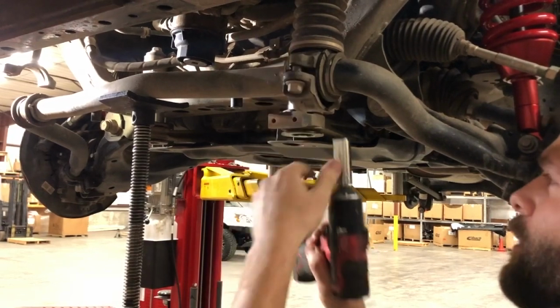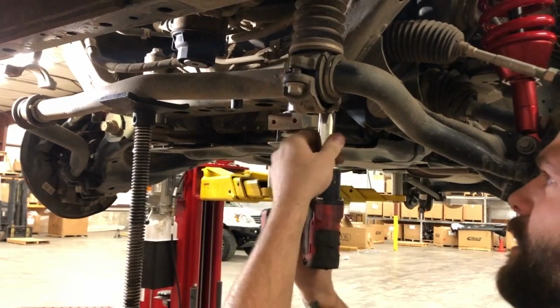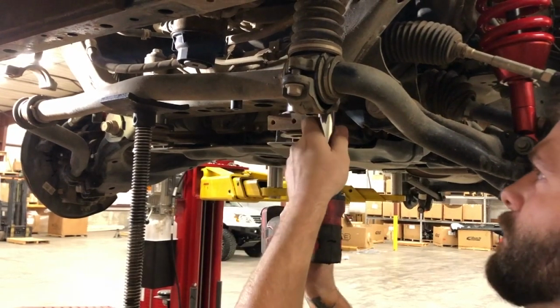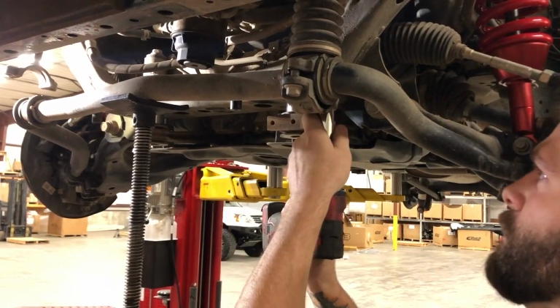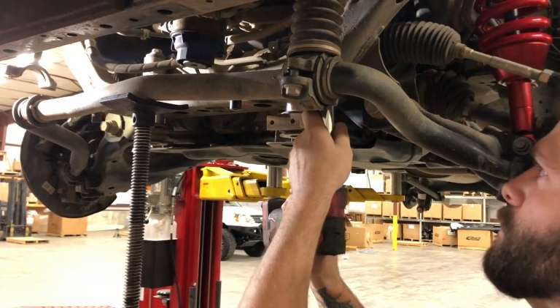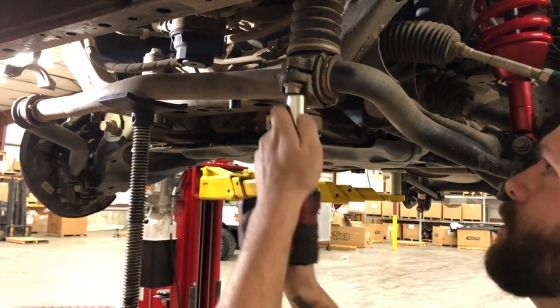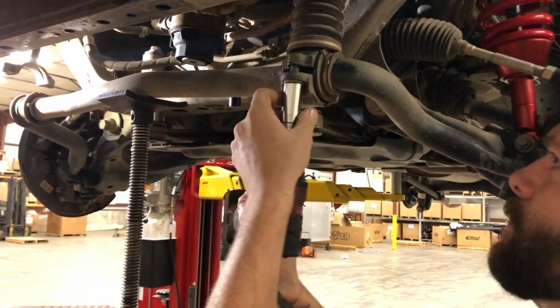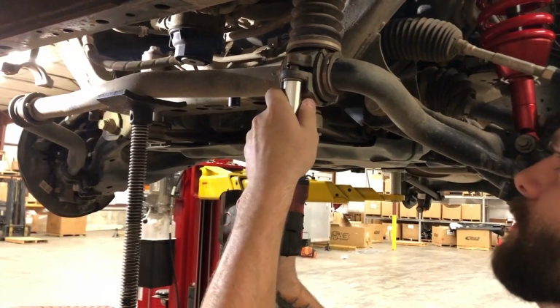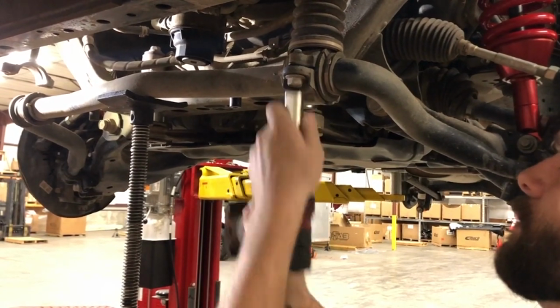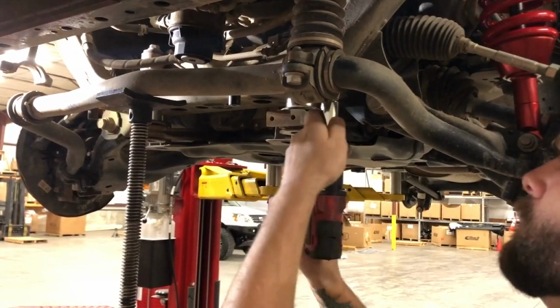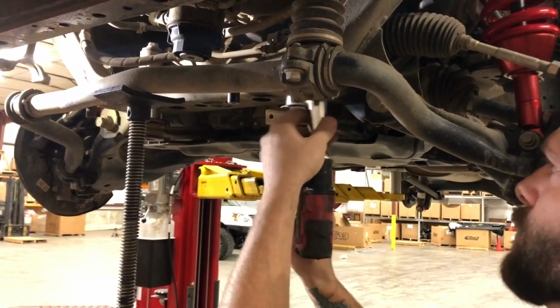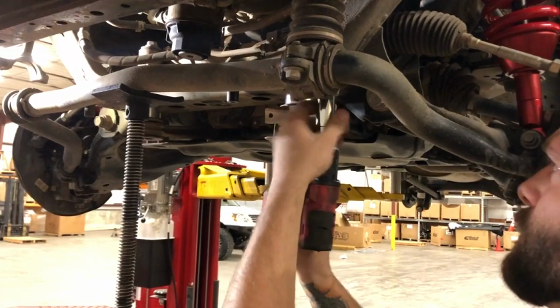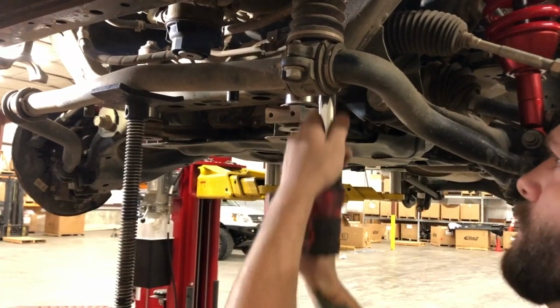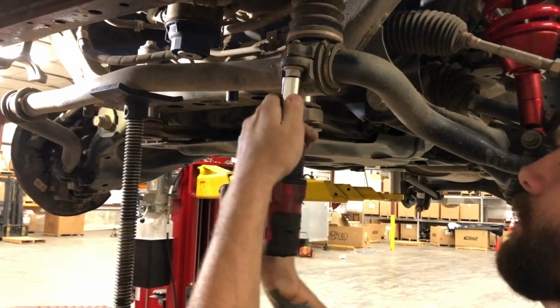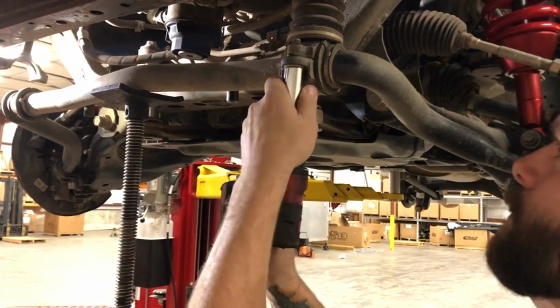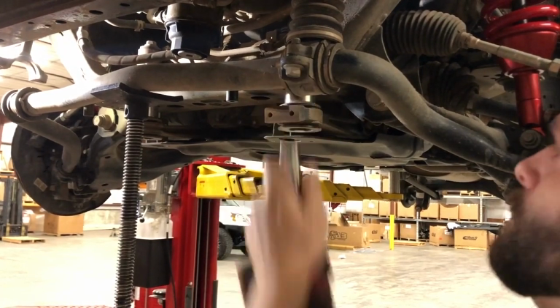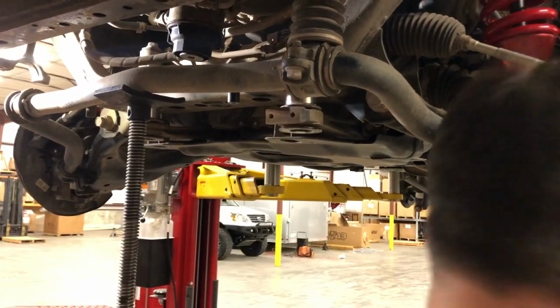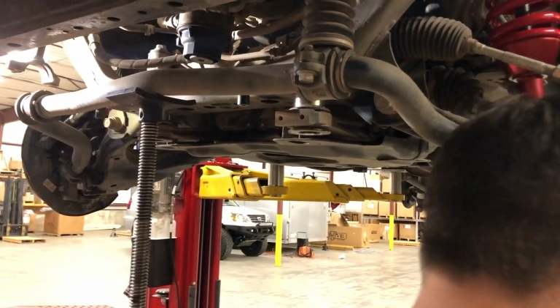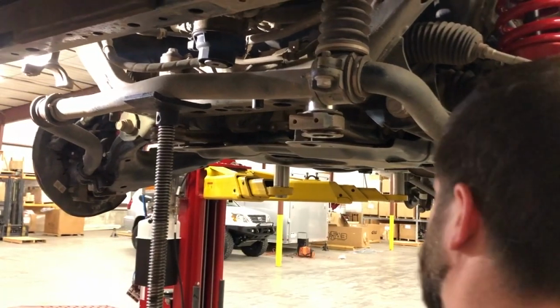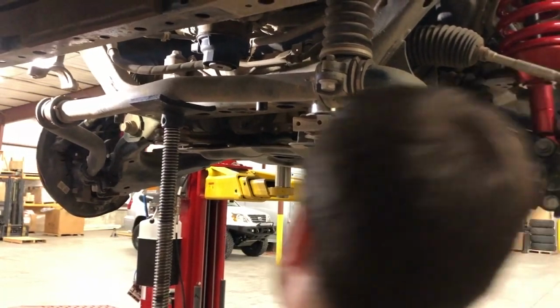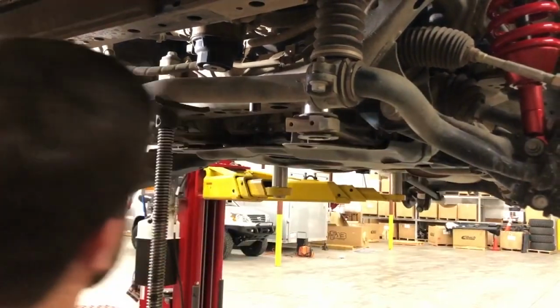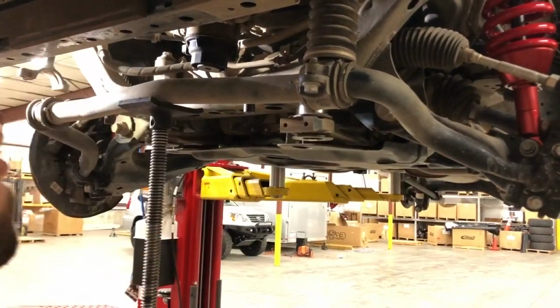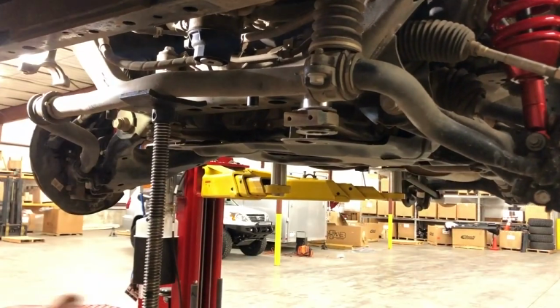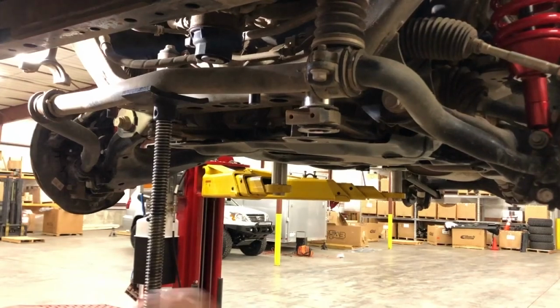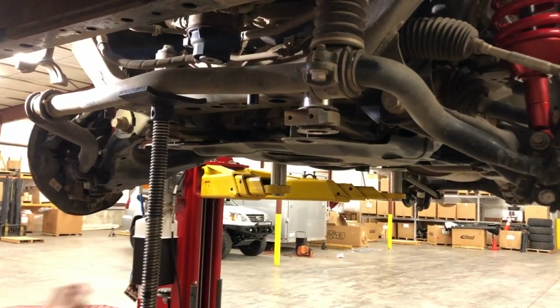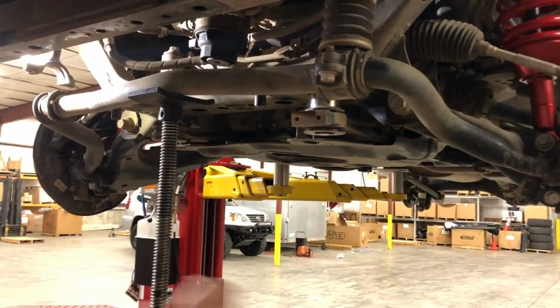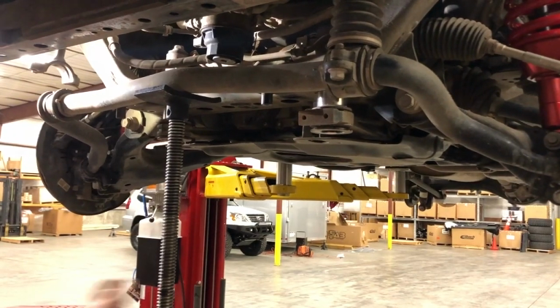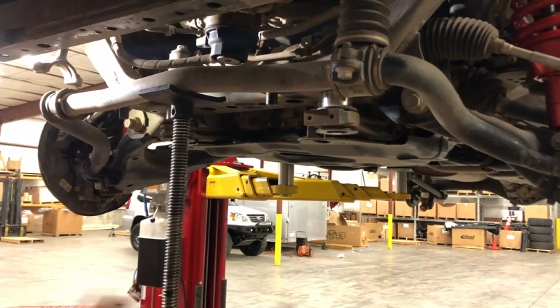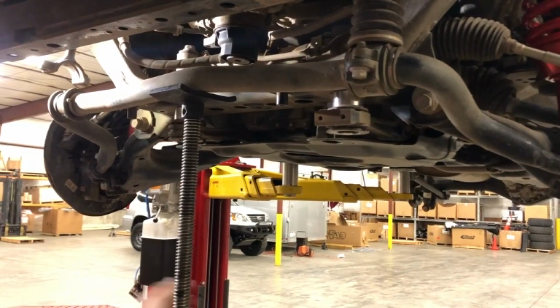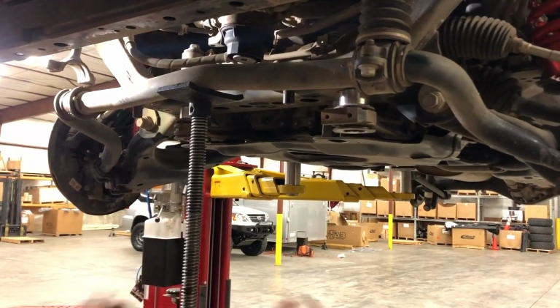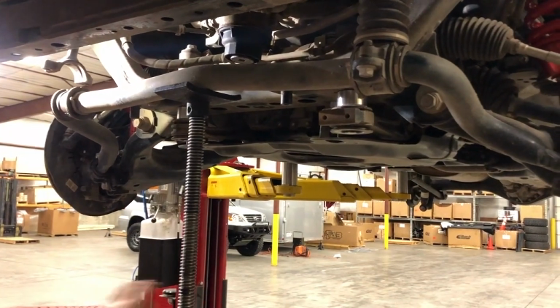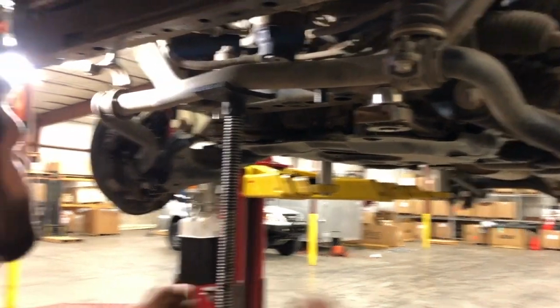Screw the bolts up into place and then start jacking the sway bar back up into place.